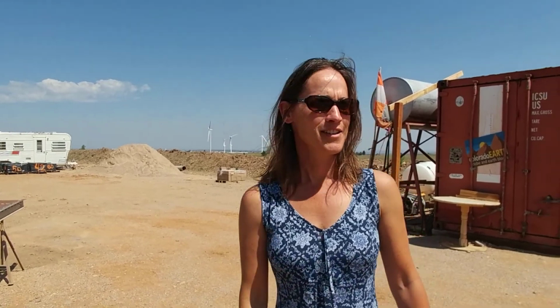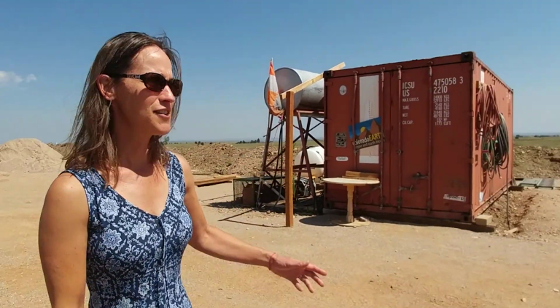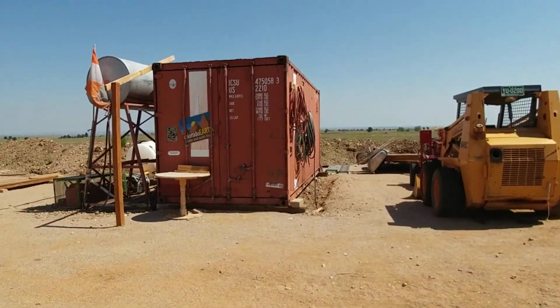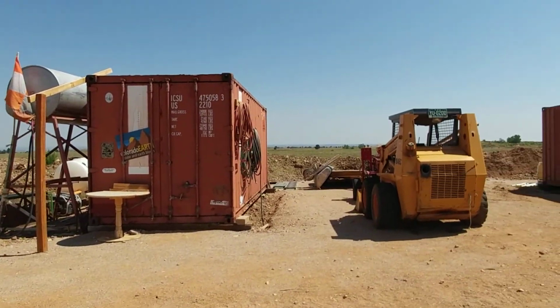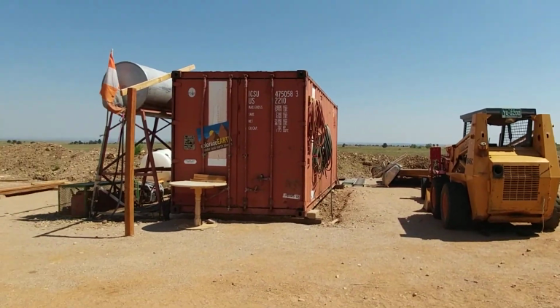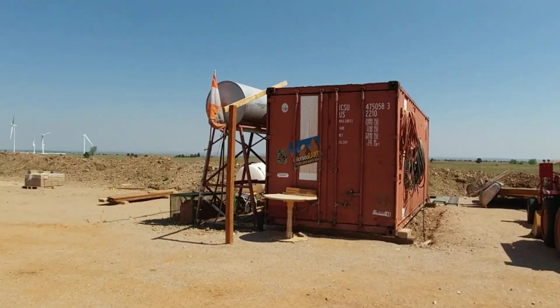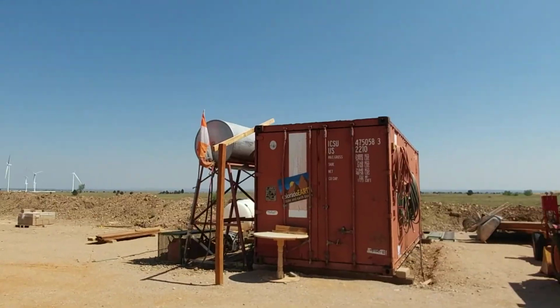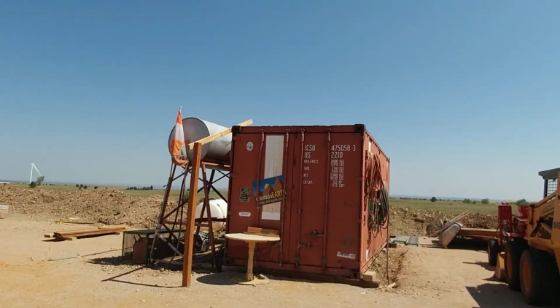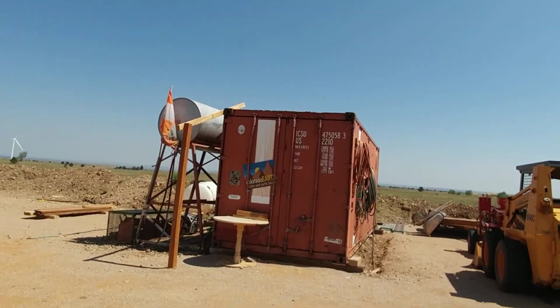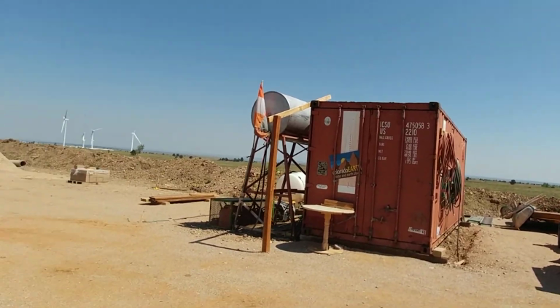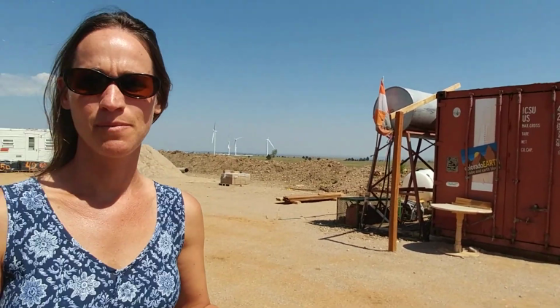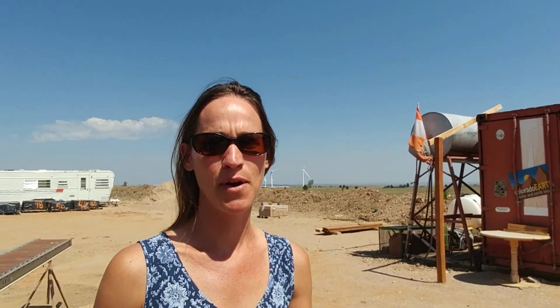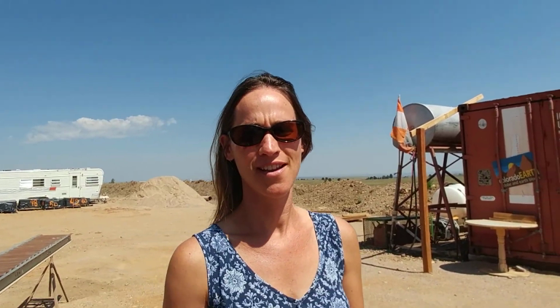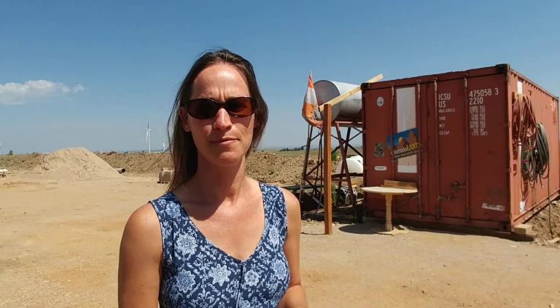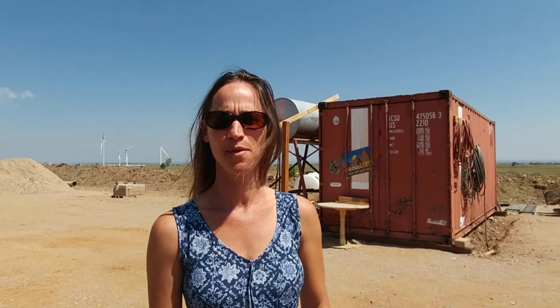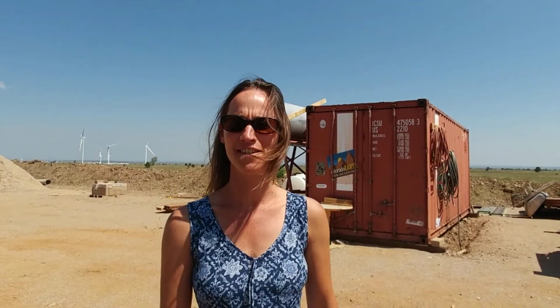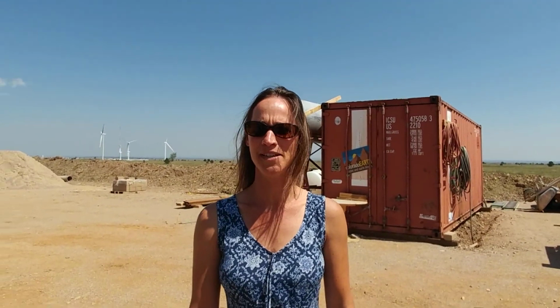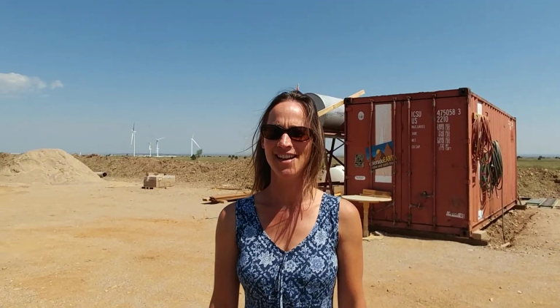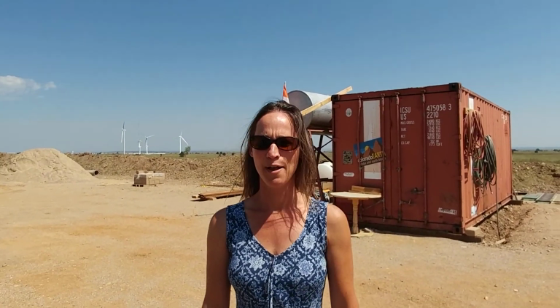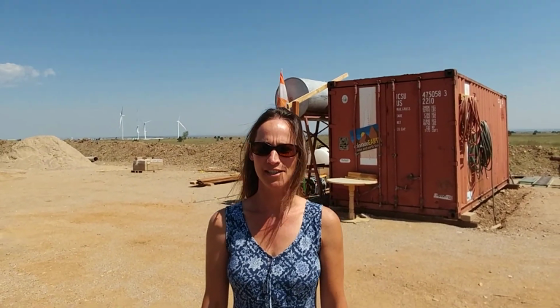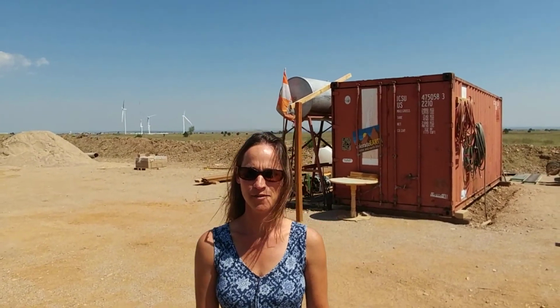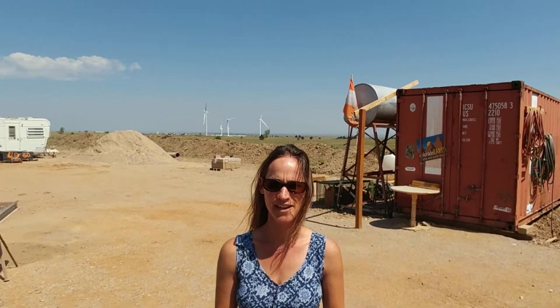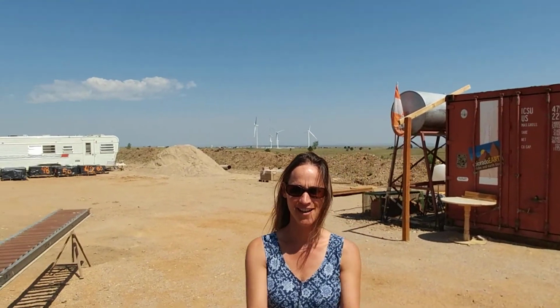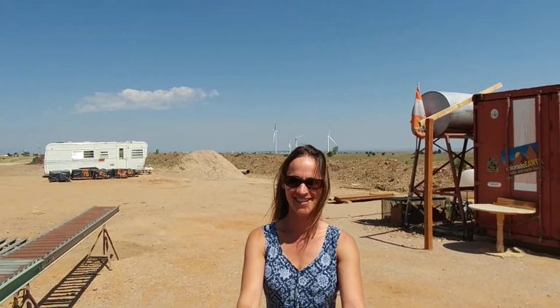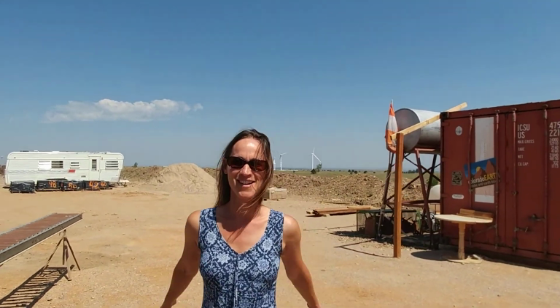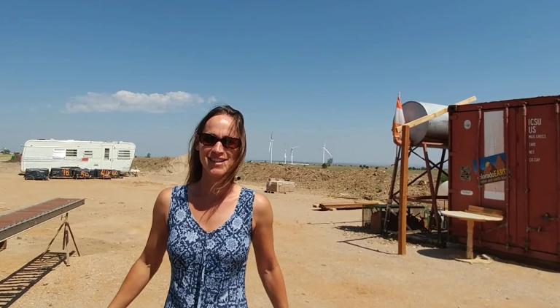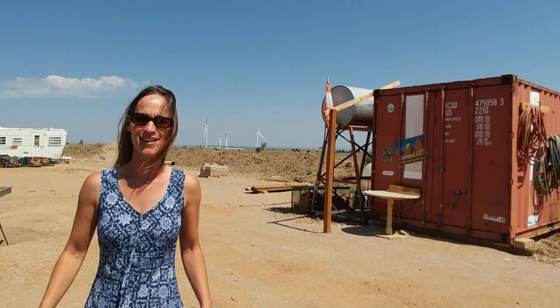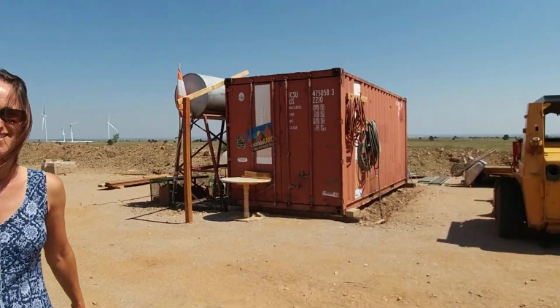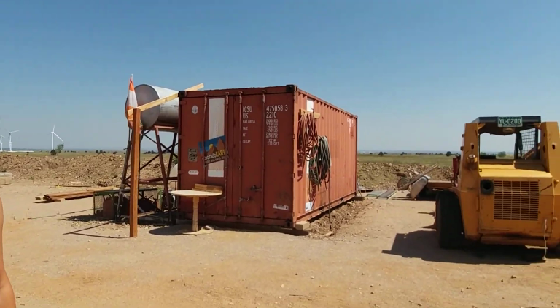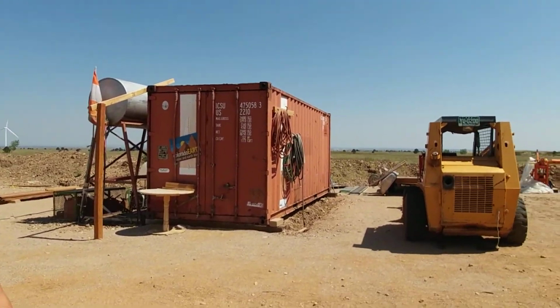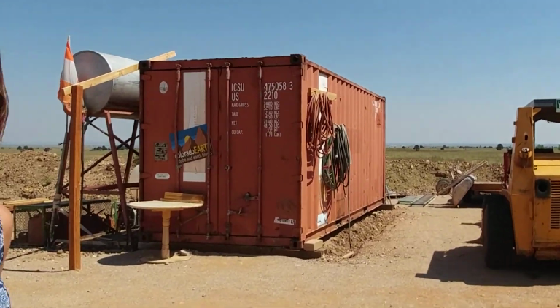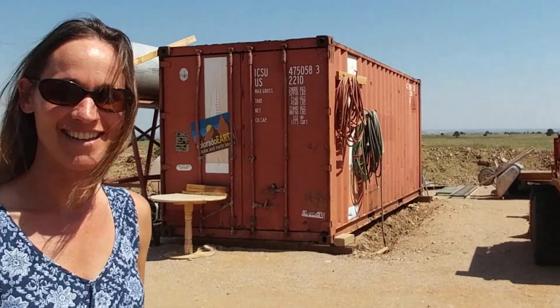So here's our brick yard. This is where we are able to make both compressive blocks and adobes. Stay tuned for more videos on us at work. Catch you later.